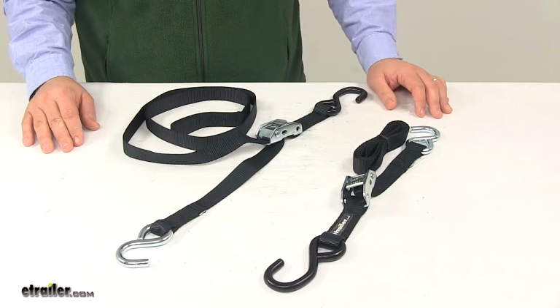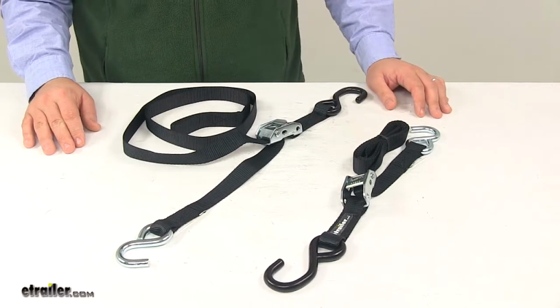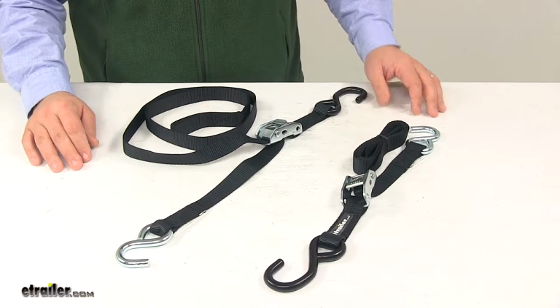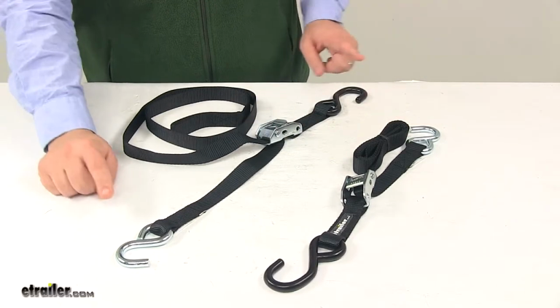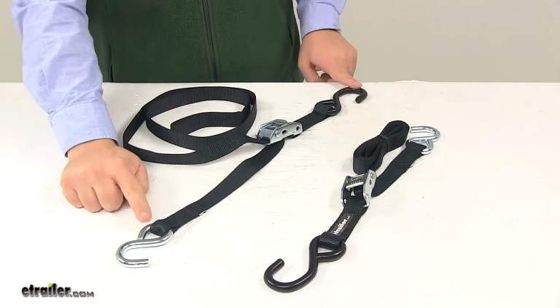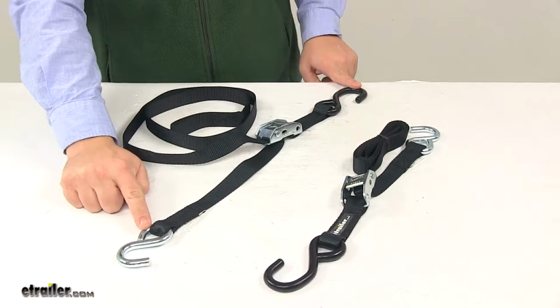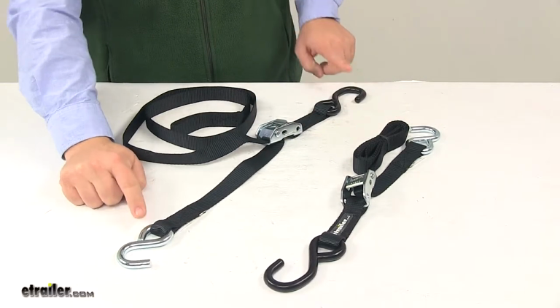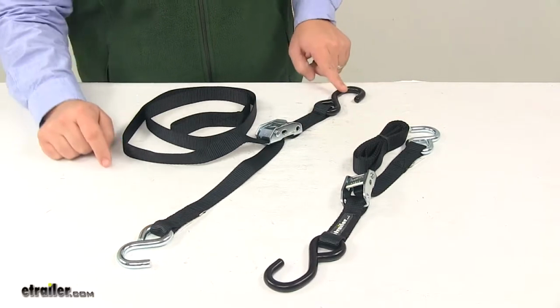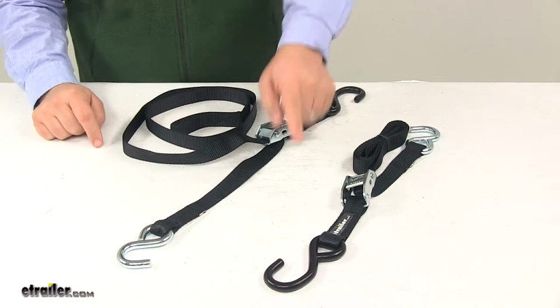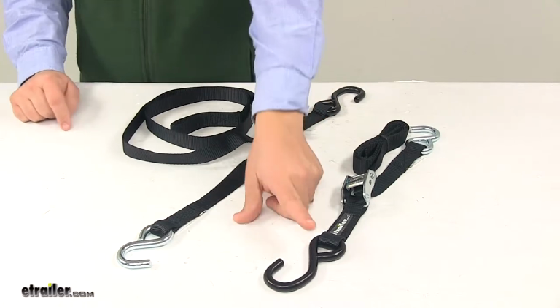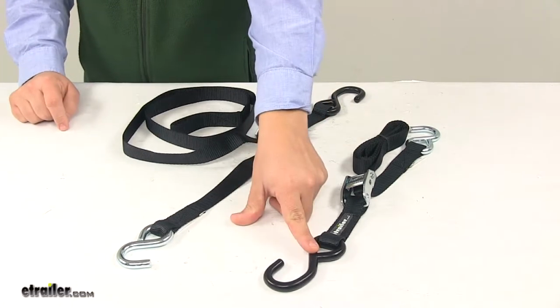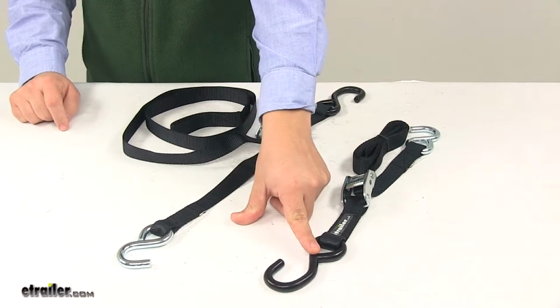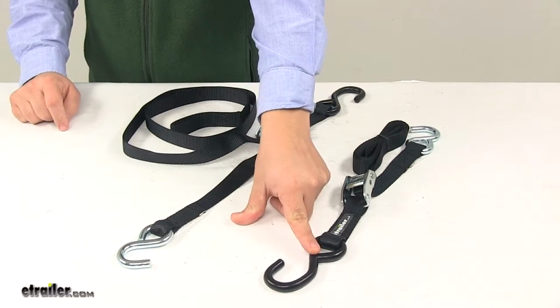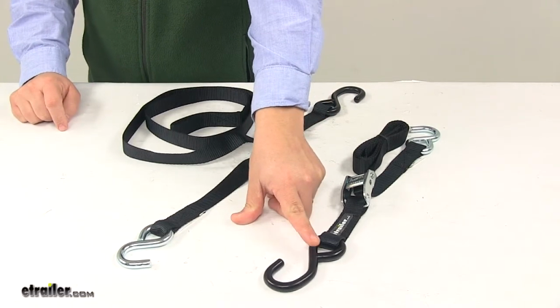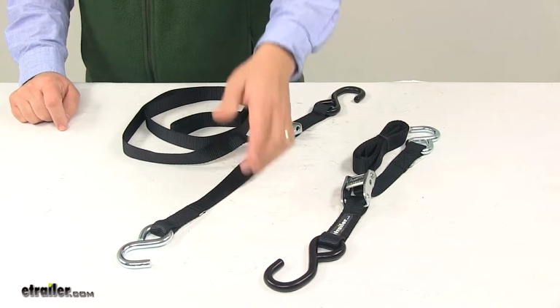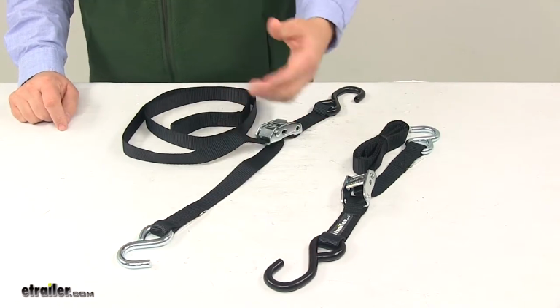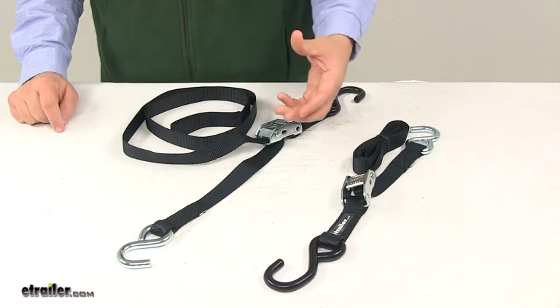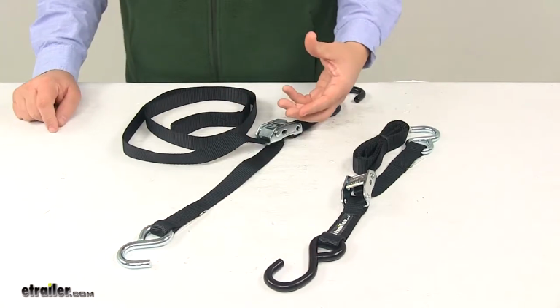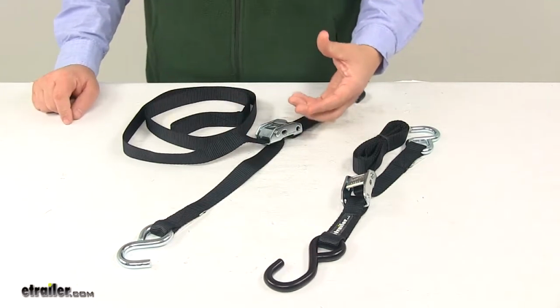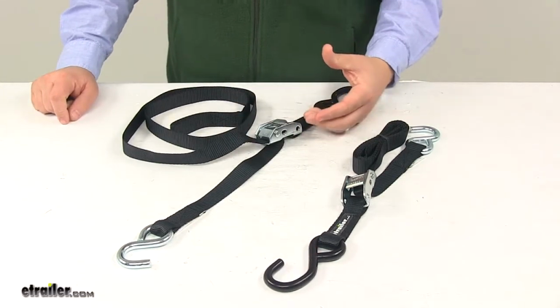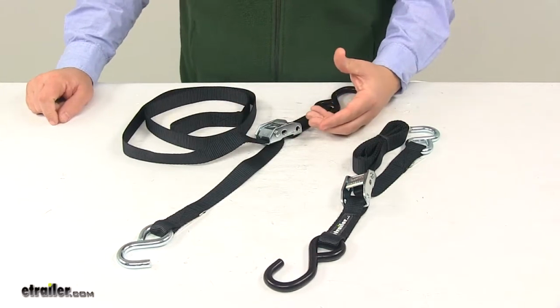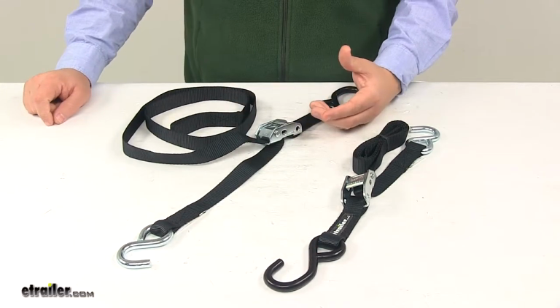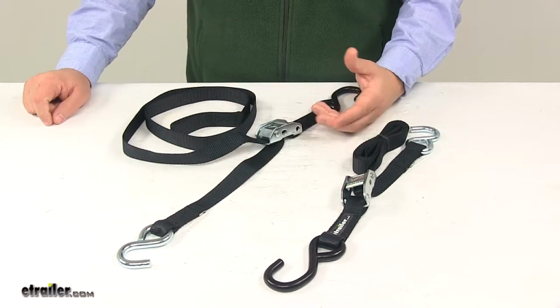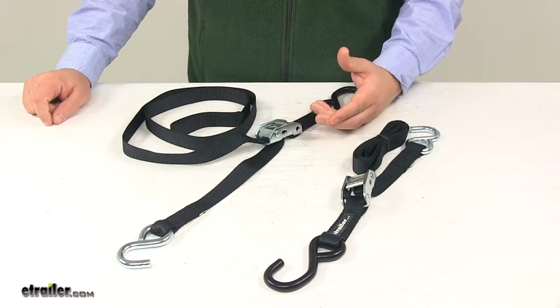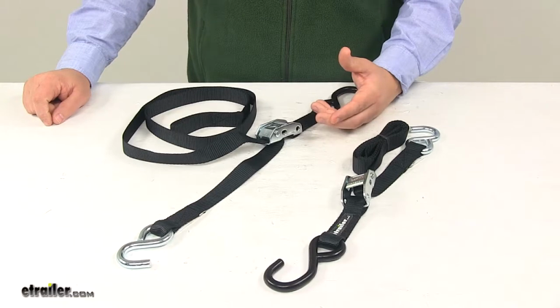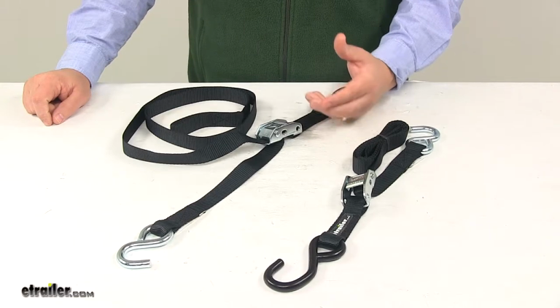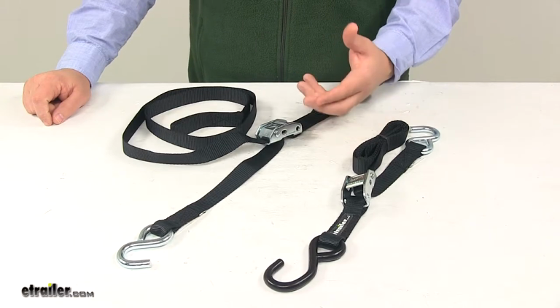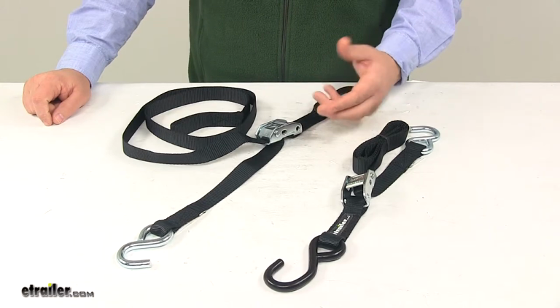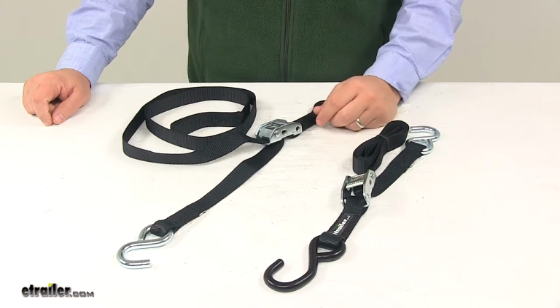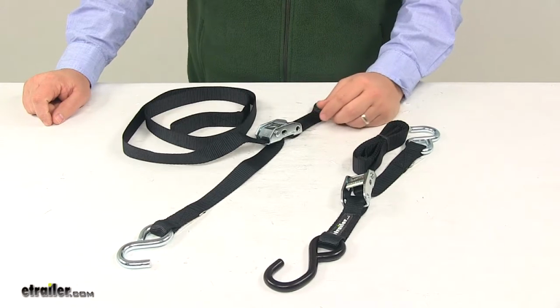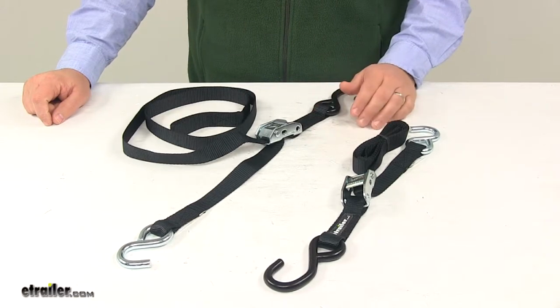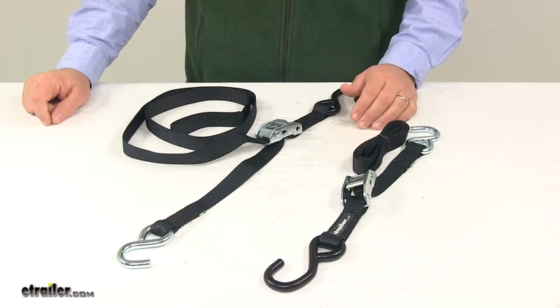You'll notice that one hook on each strap has vinyl coating on it. That's designed to keep it from scratching anything that it comes into contact with, such as your transom tie-down point.